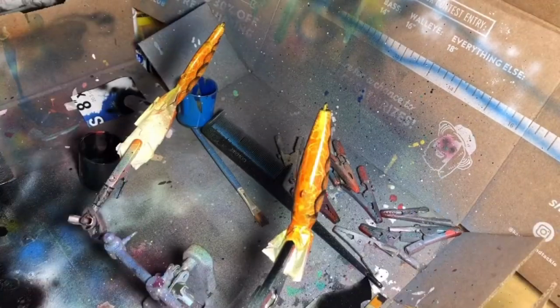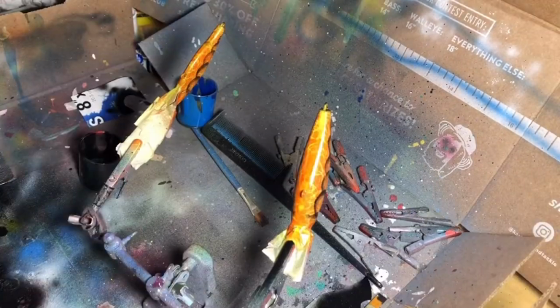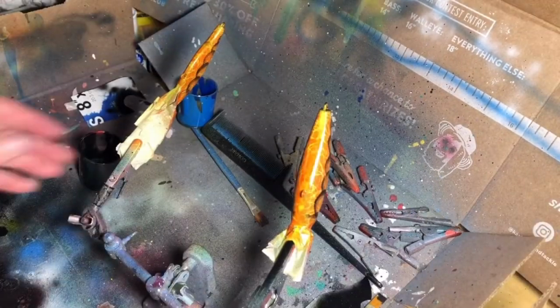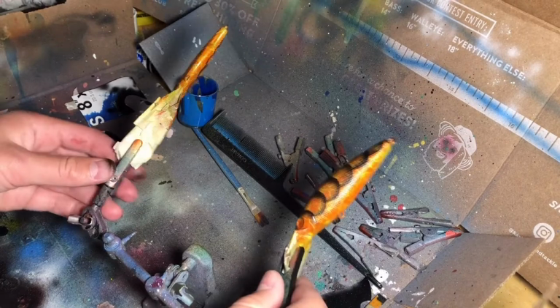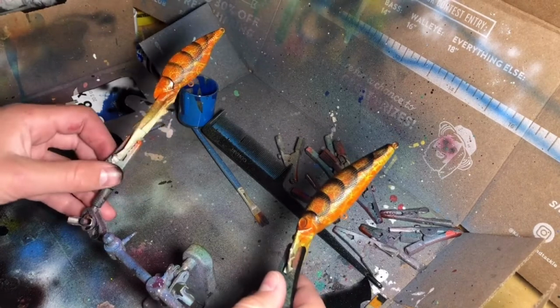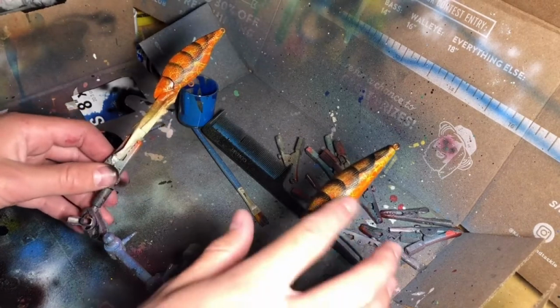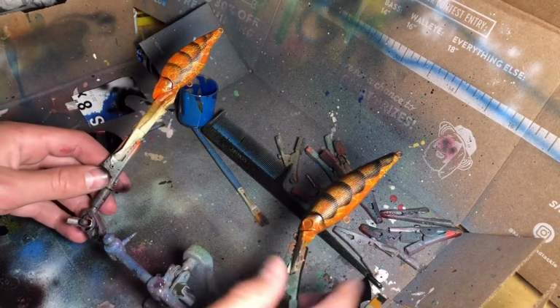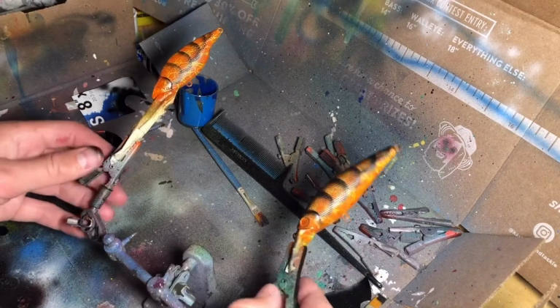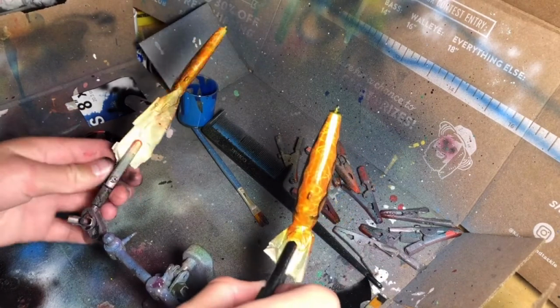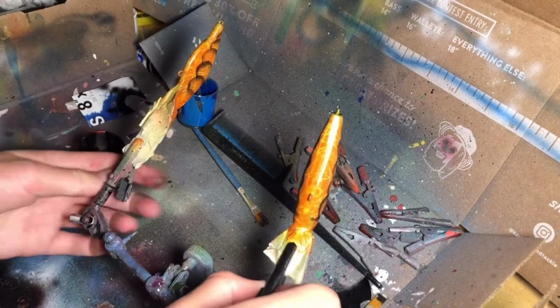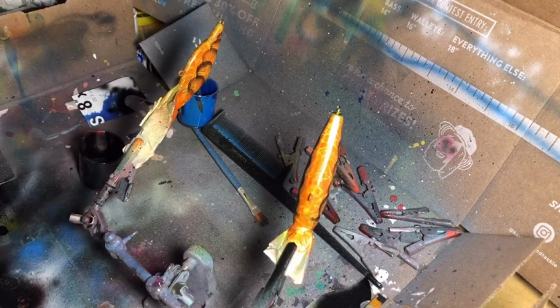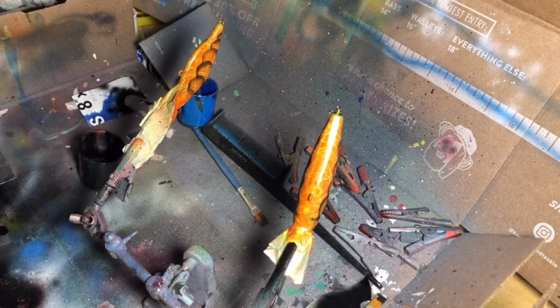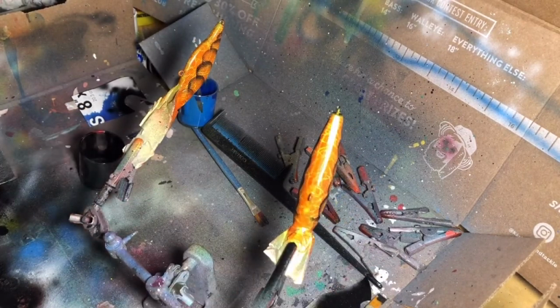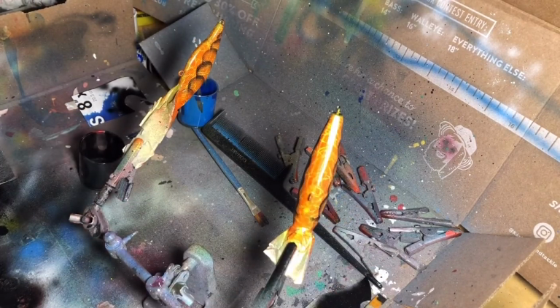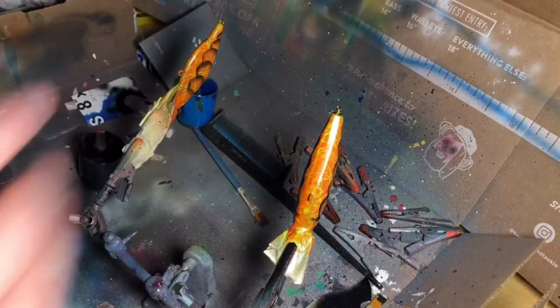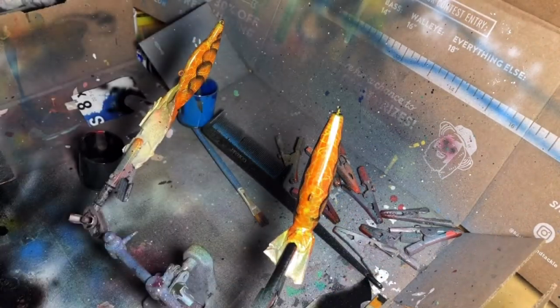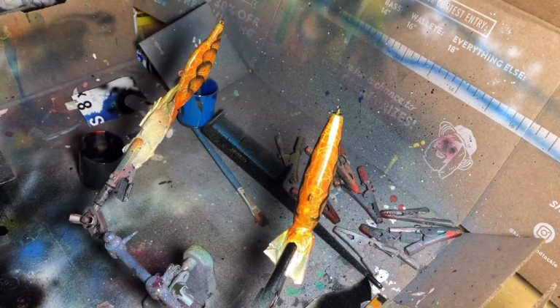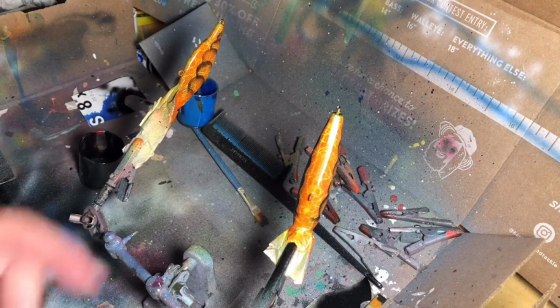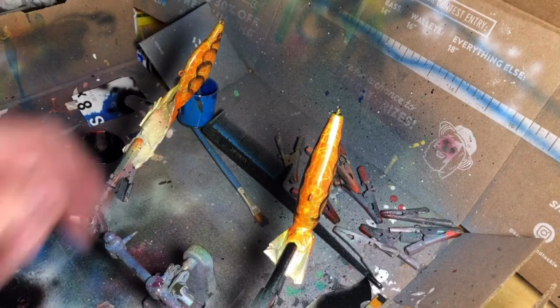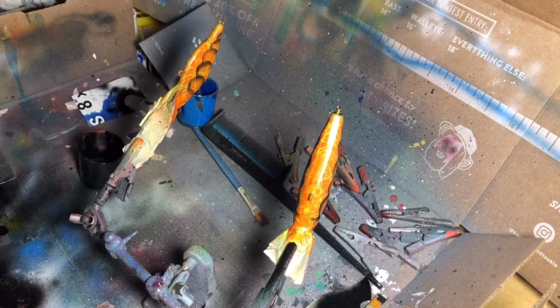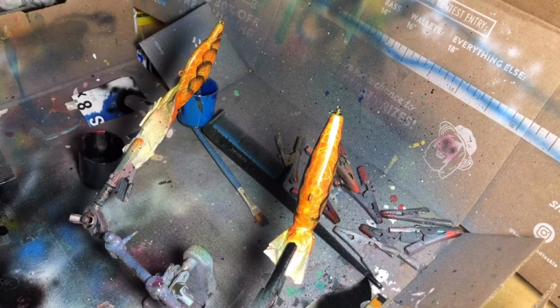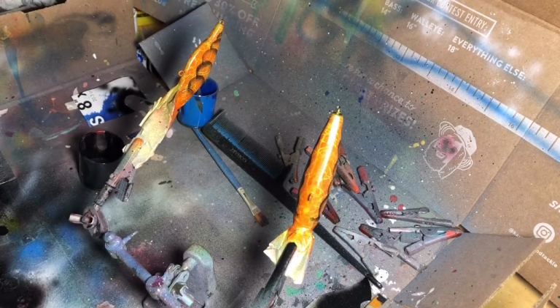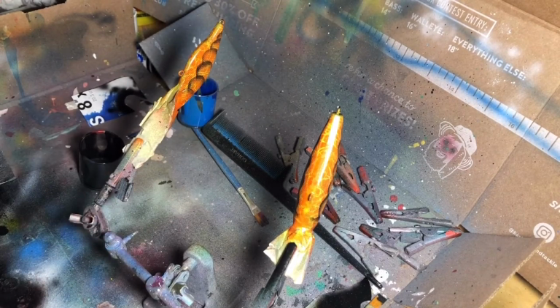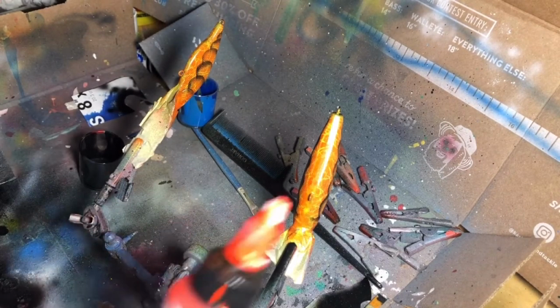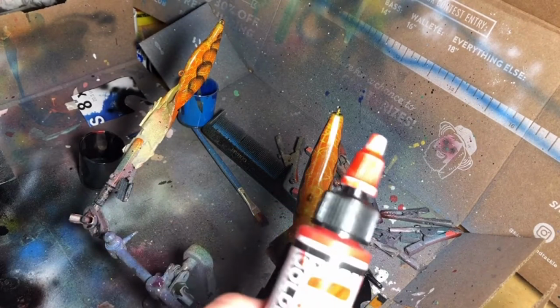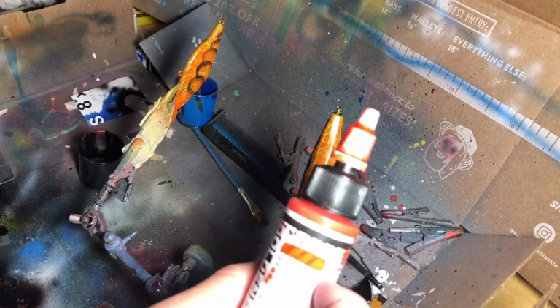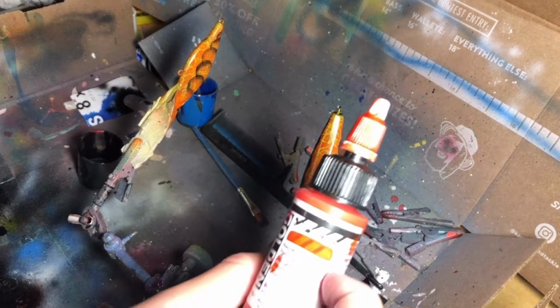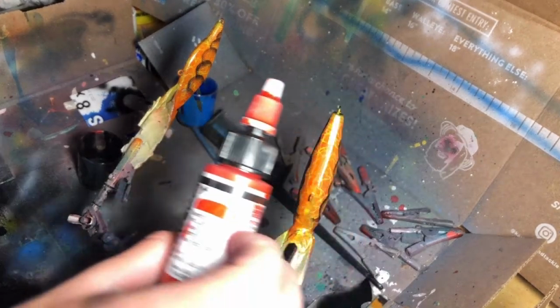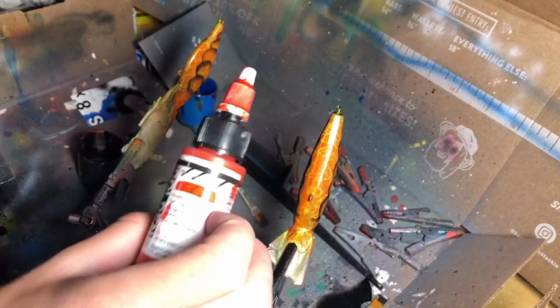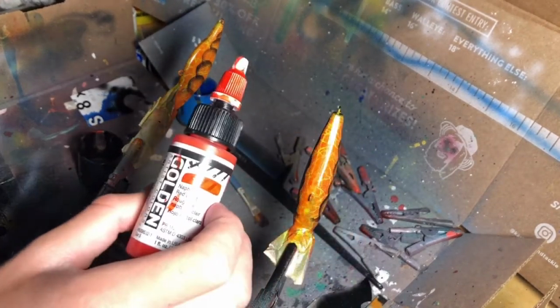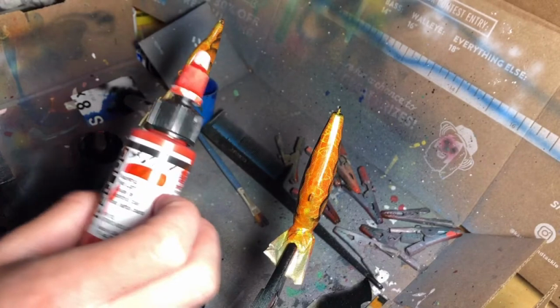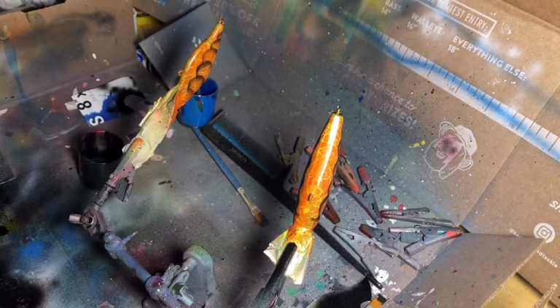For the belly, I'm going to take the same color as this orange and just go over the belly. That way the lines will still be there, but it'll be the right colors the whole way — same naphthol red light.